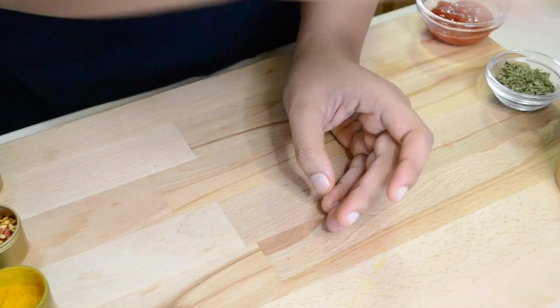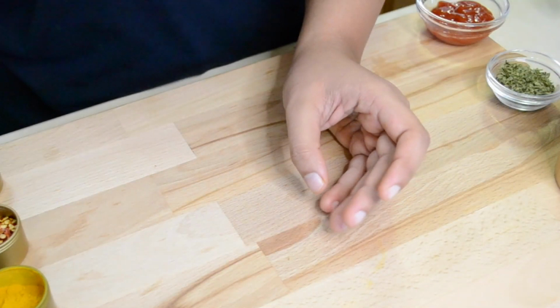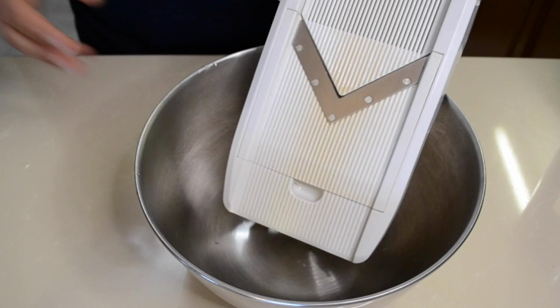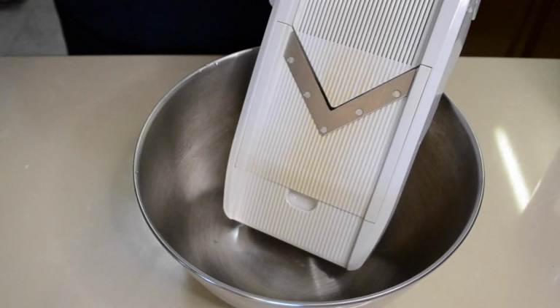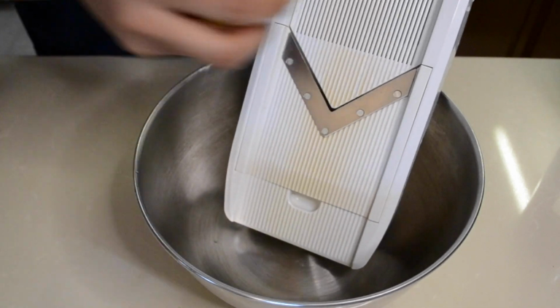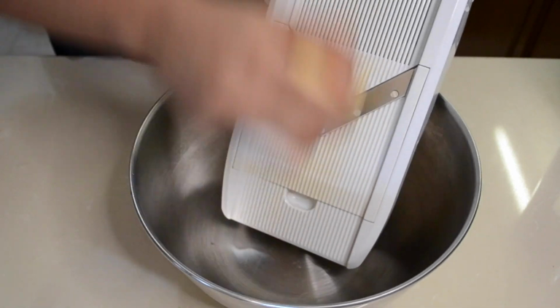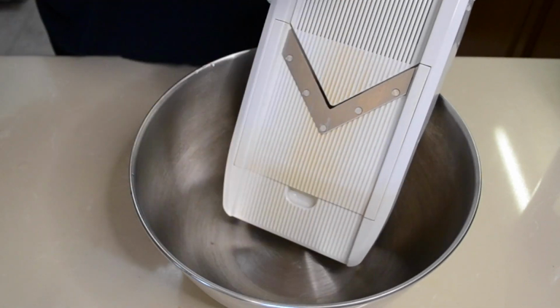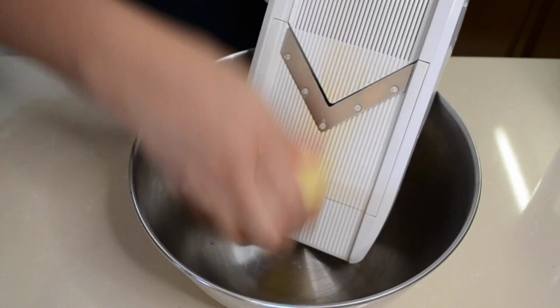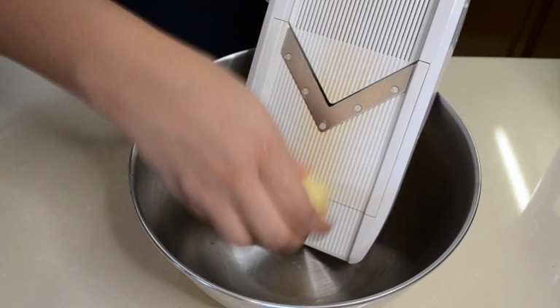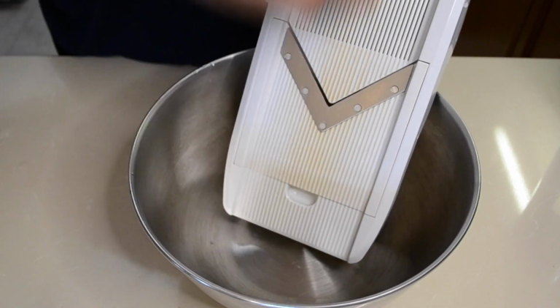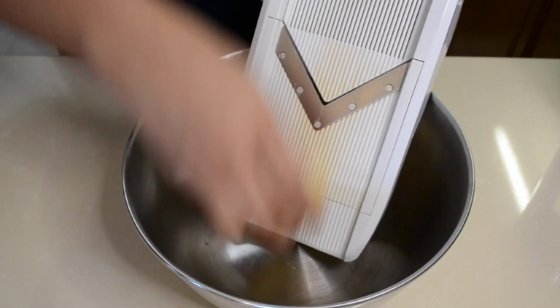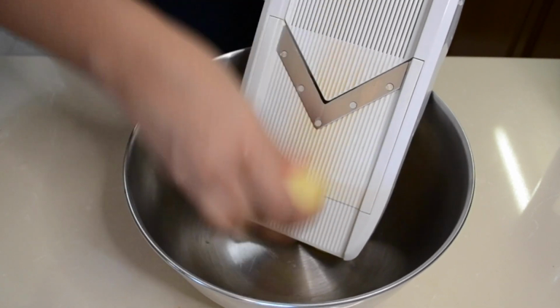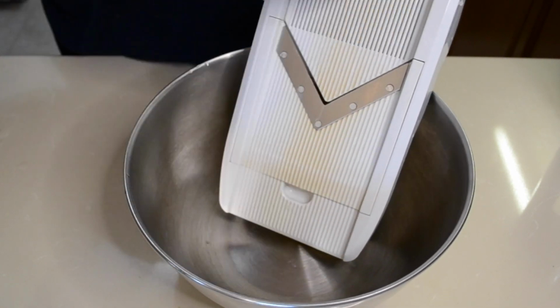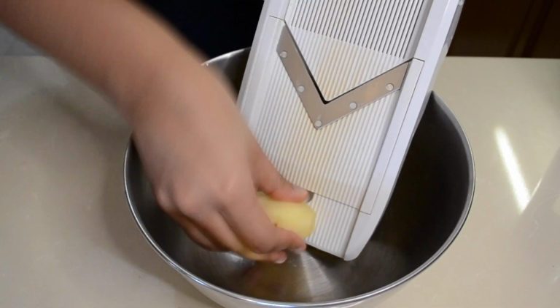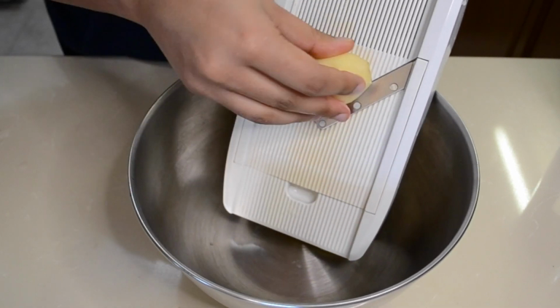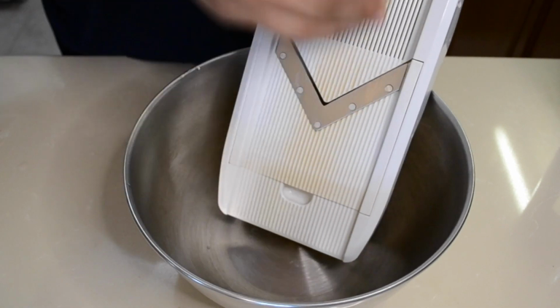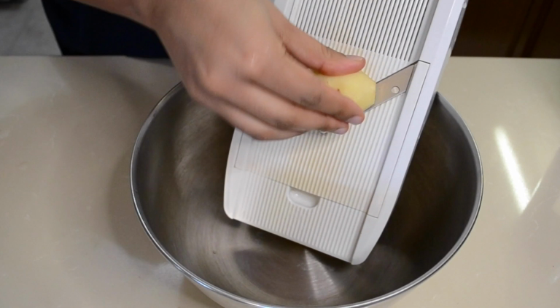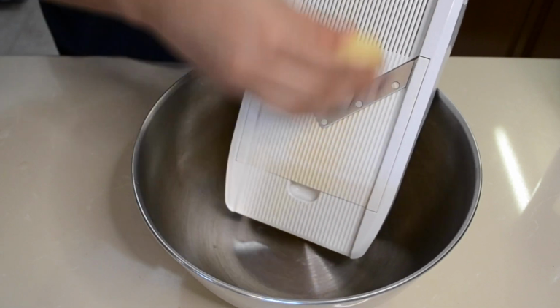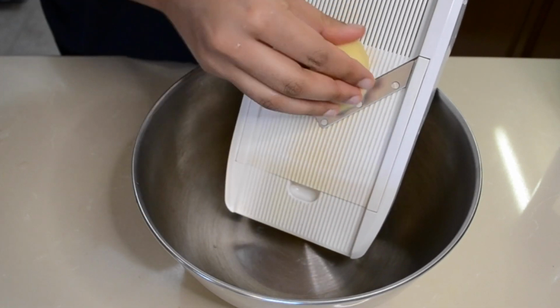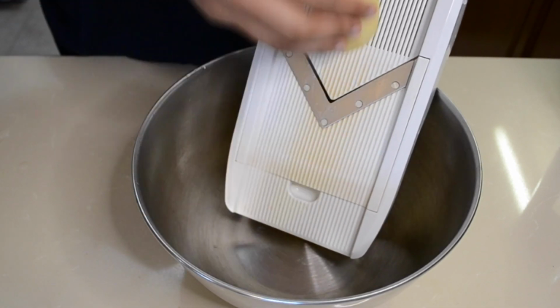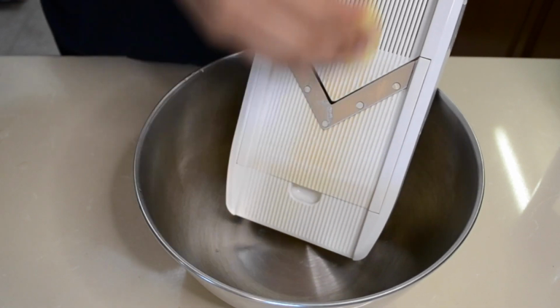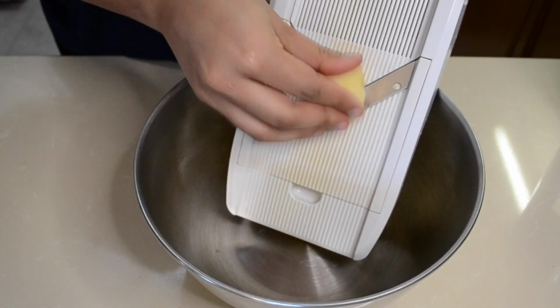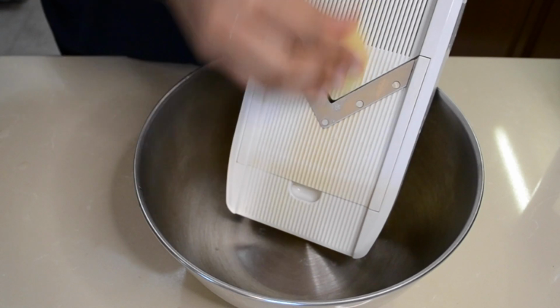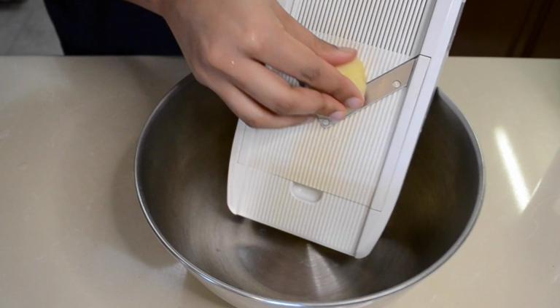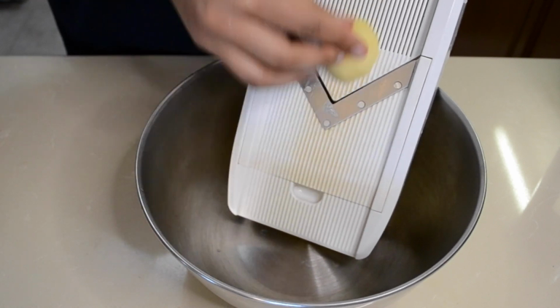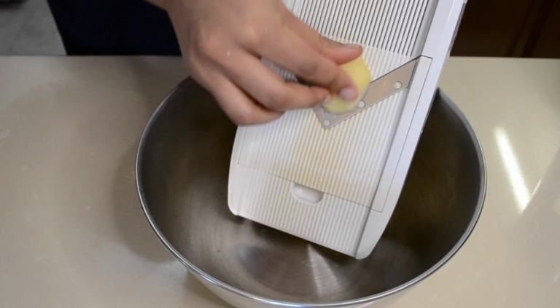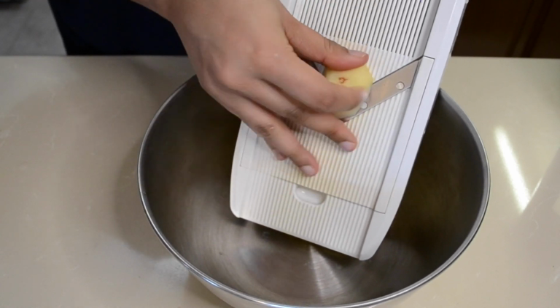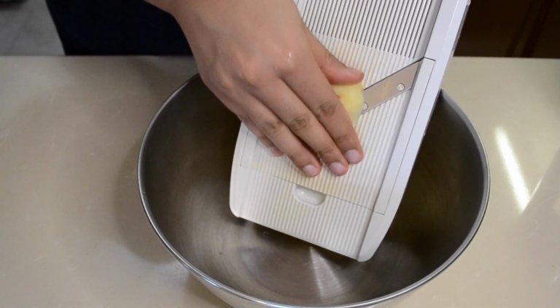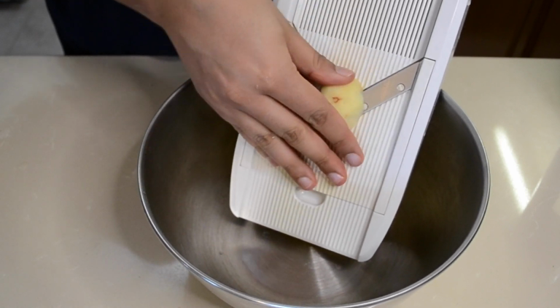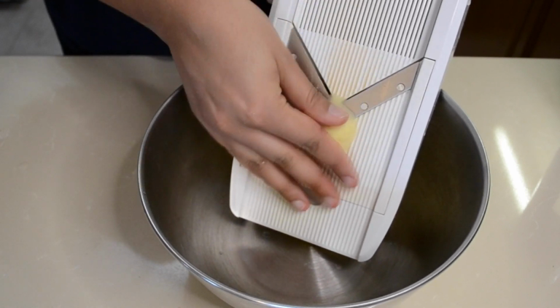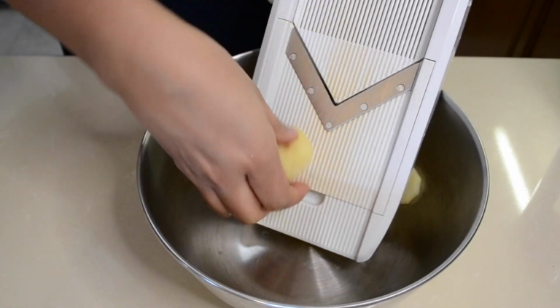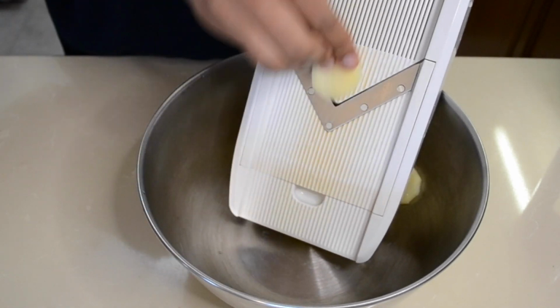We'll start off by thinly slicing our potatoes — I'm using a slicer but you can use a knife. I had pre-washed, dried, and peeled them.